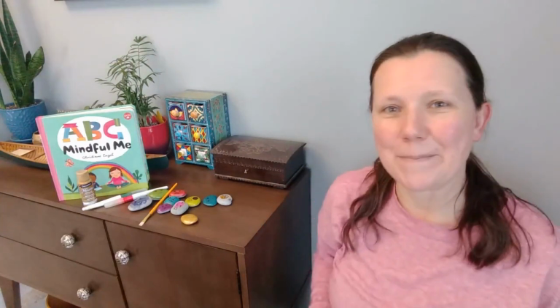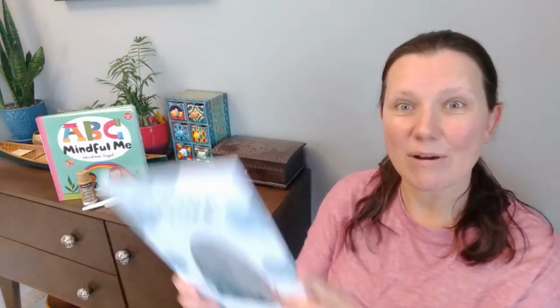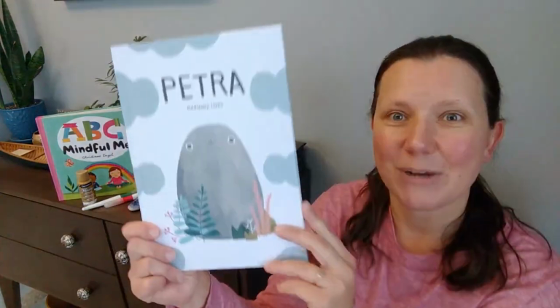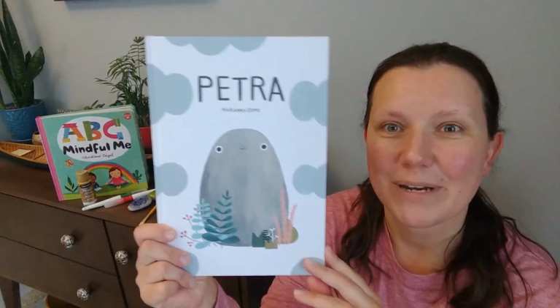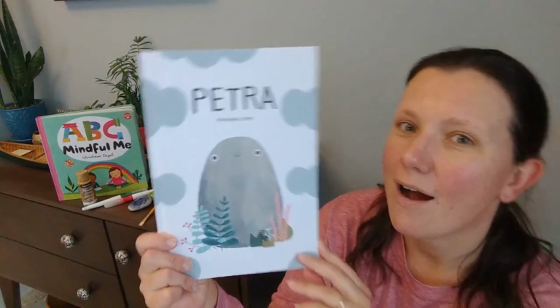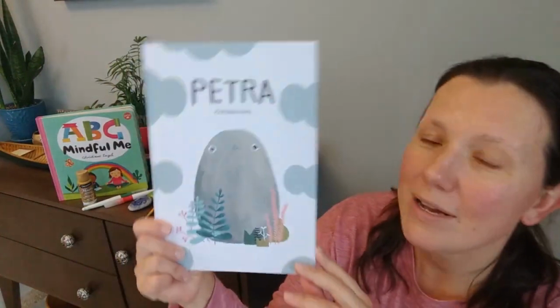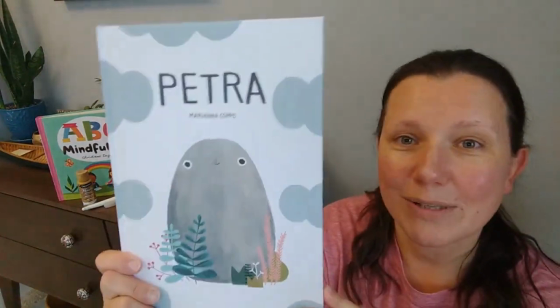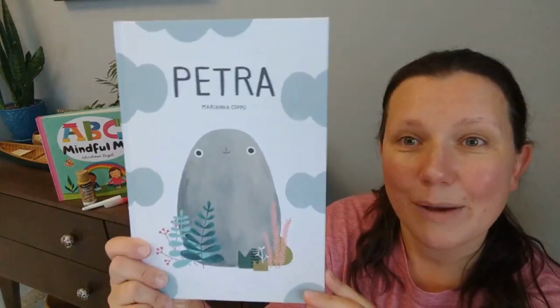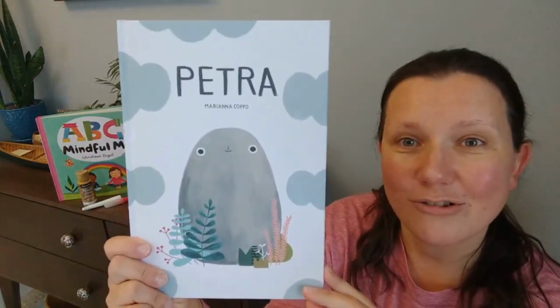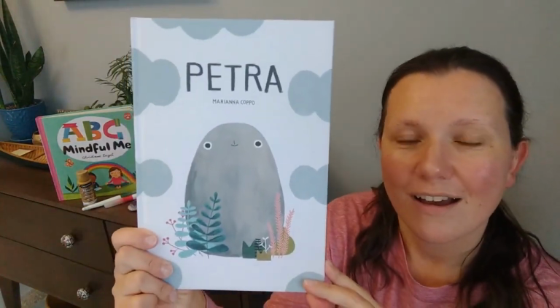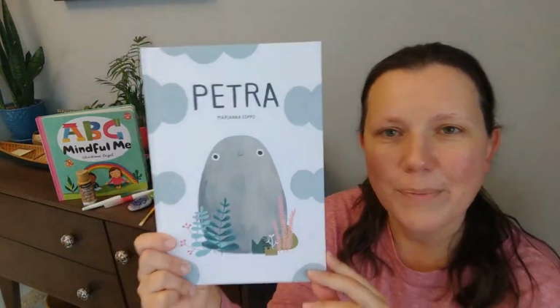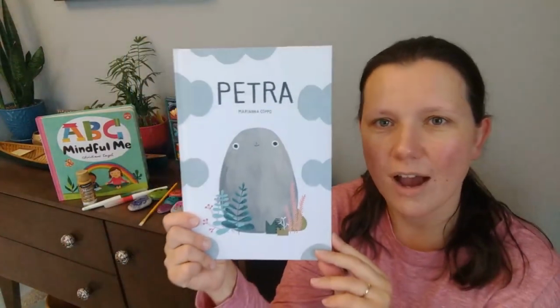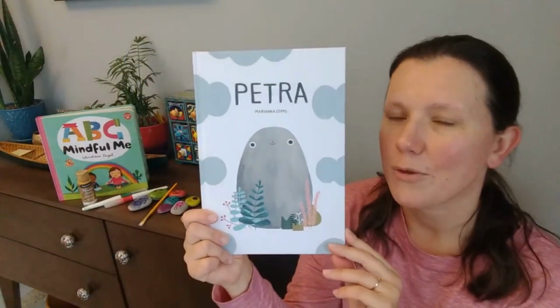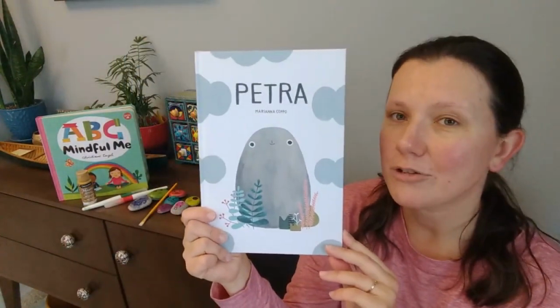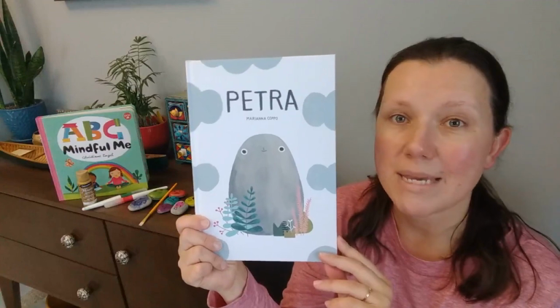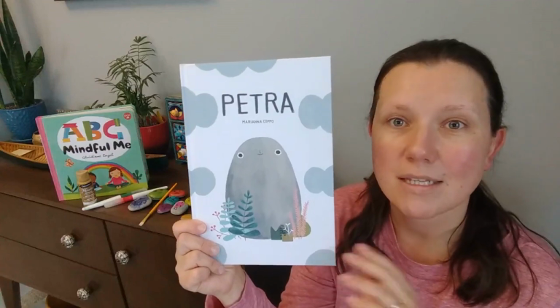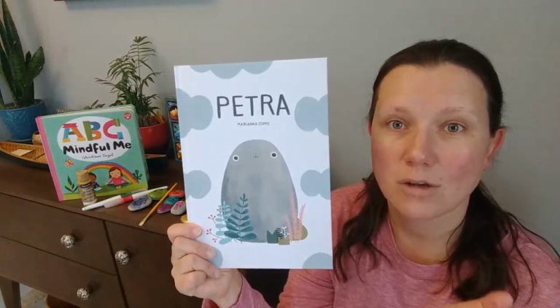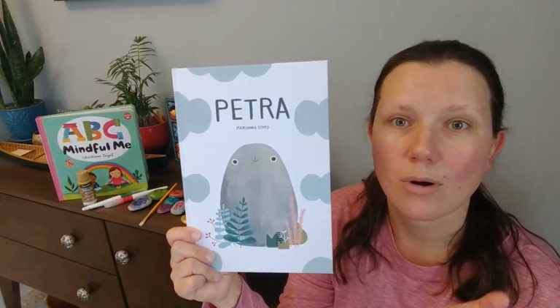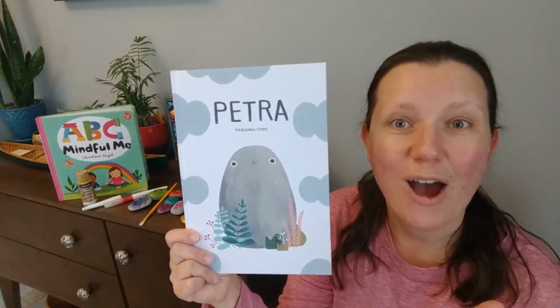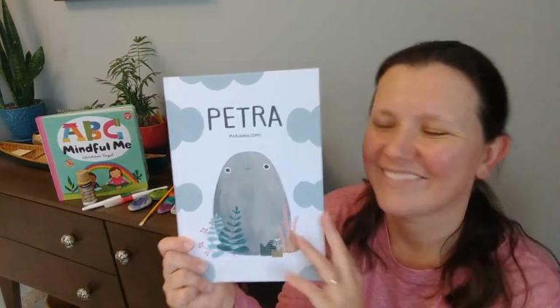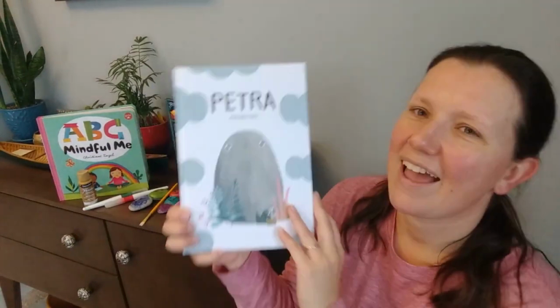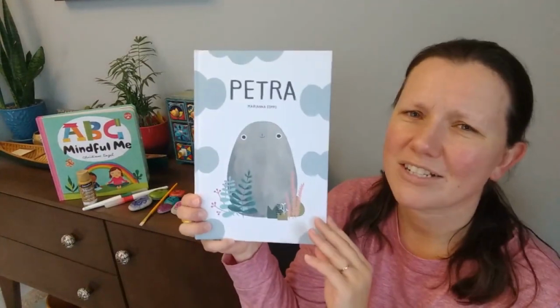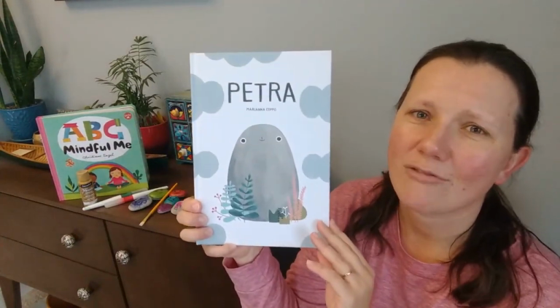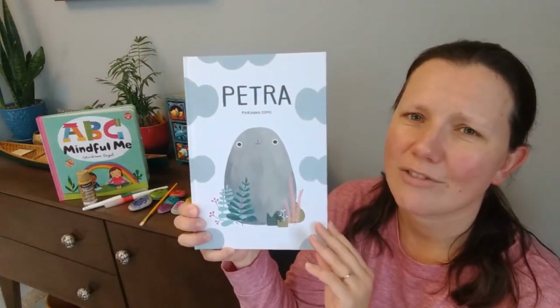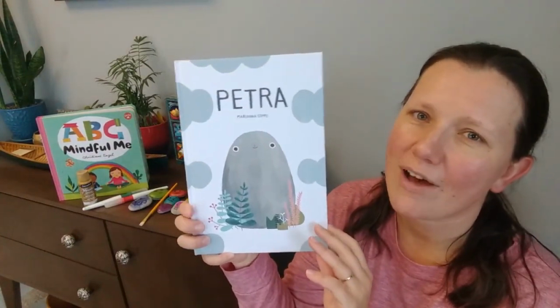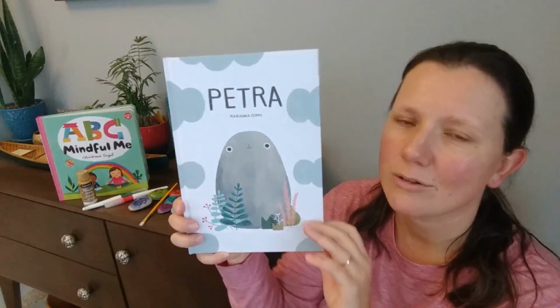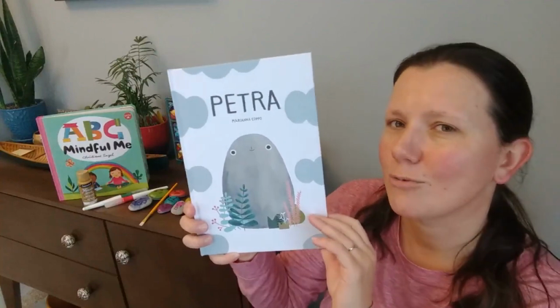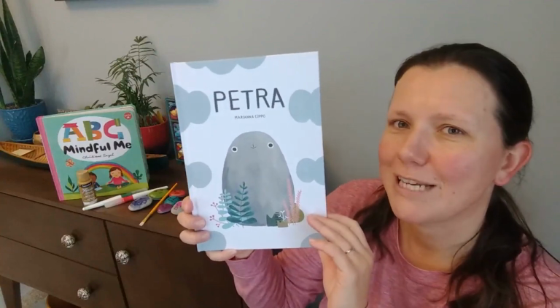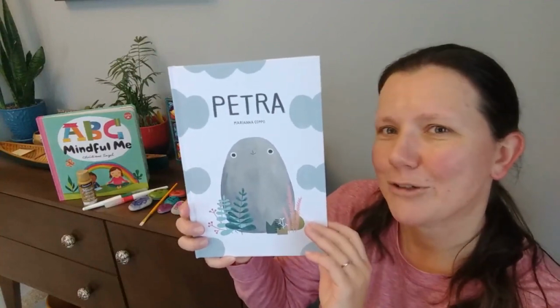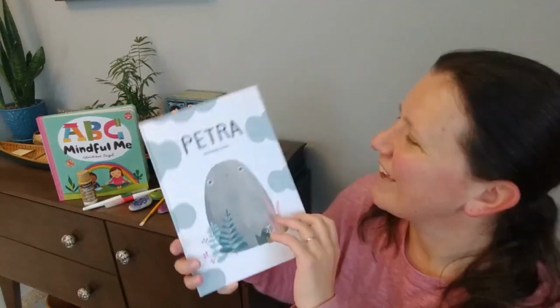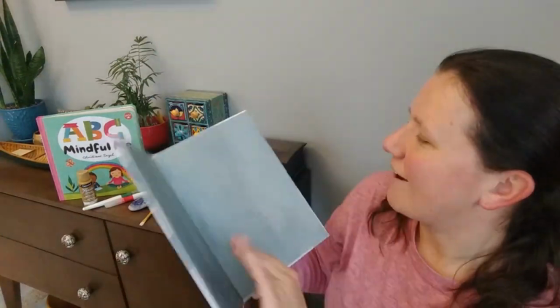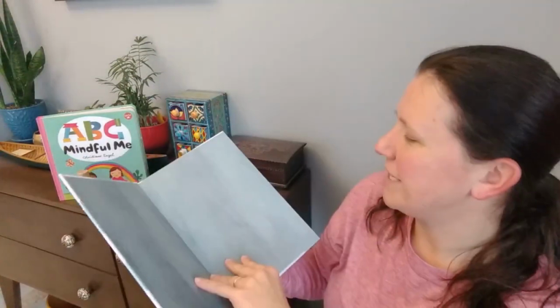Now I'm going to start by reading our book. This is Petra — the word Petra means stone or rock. And I just love, love, love the name. If I had a little girl, I would surely name her Petra.